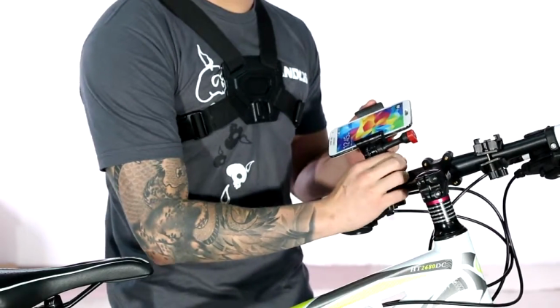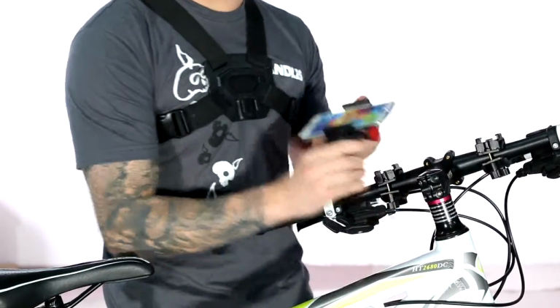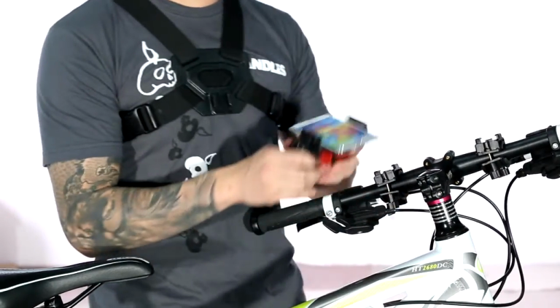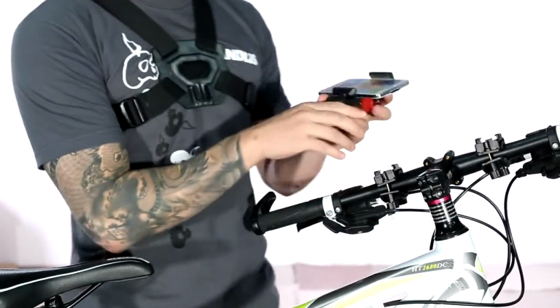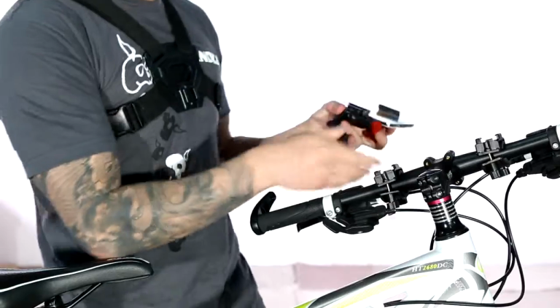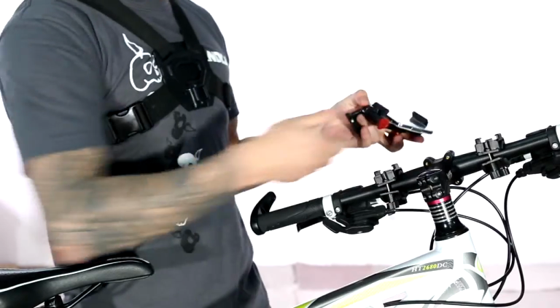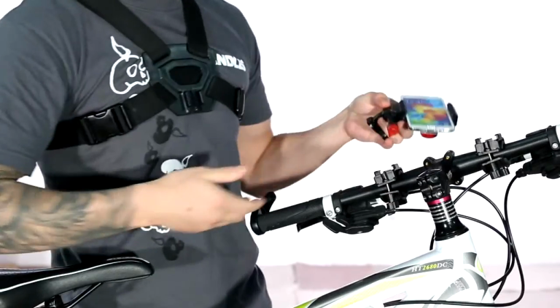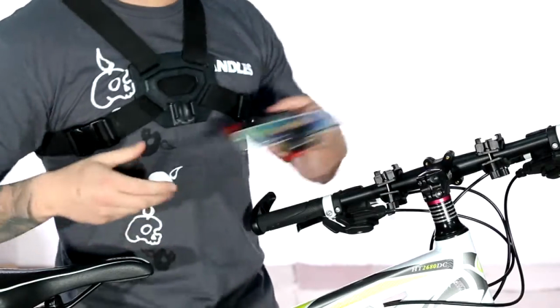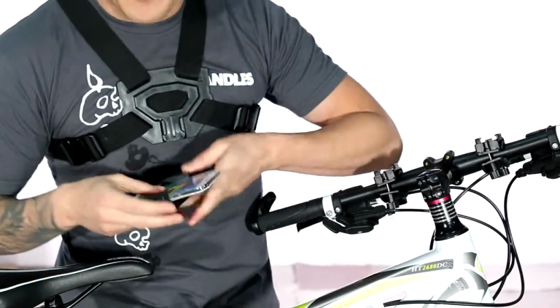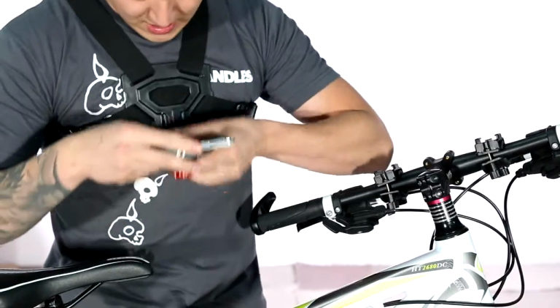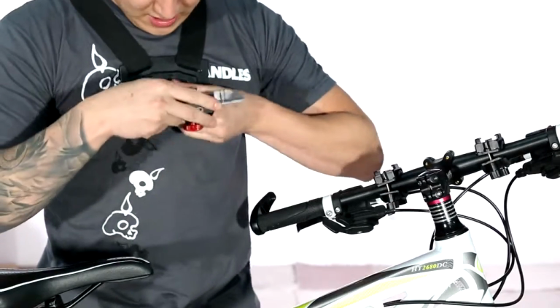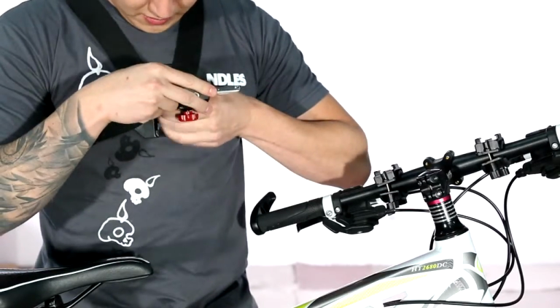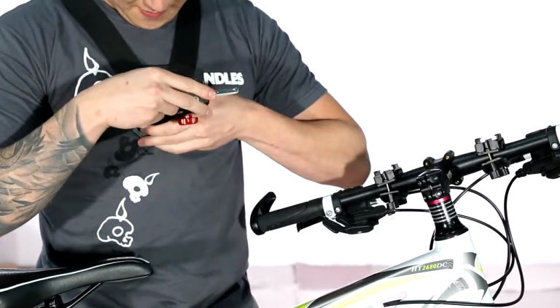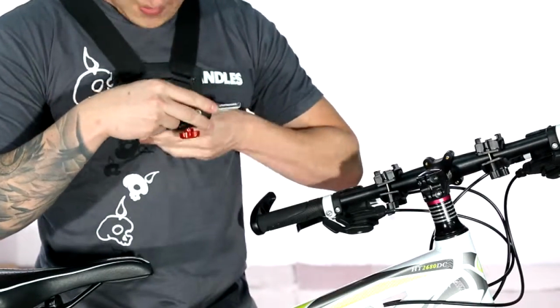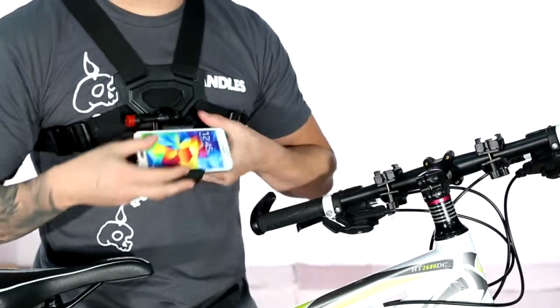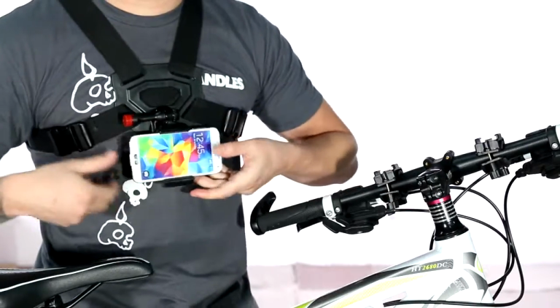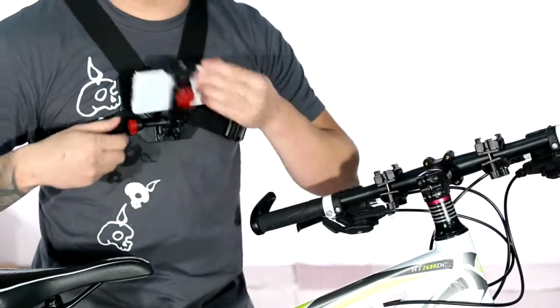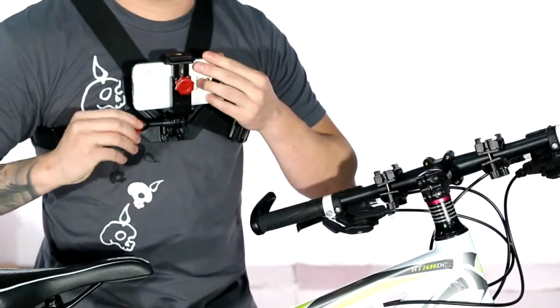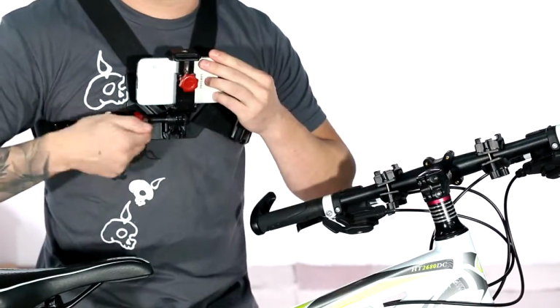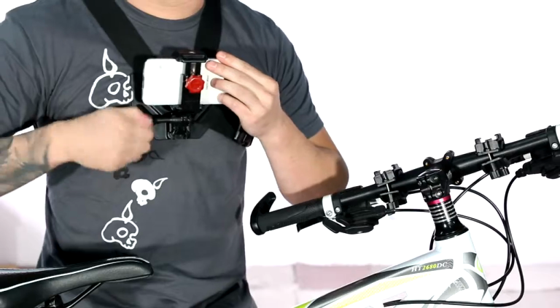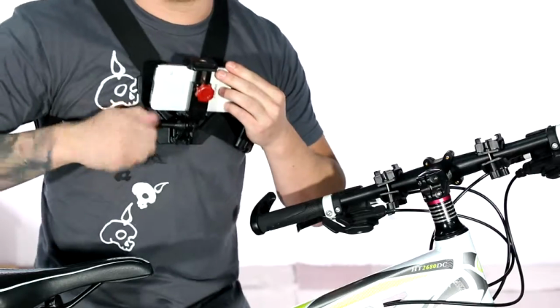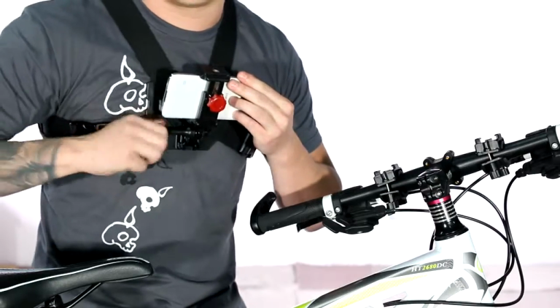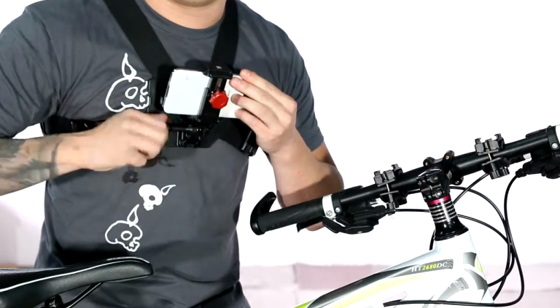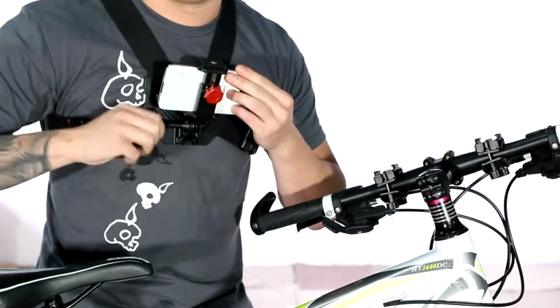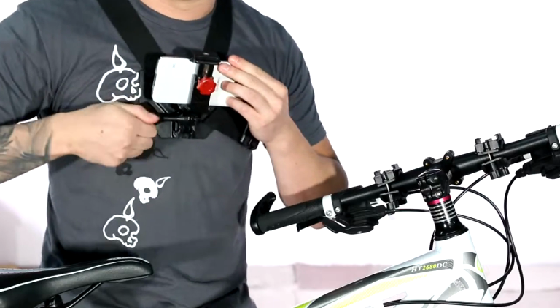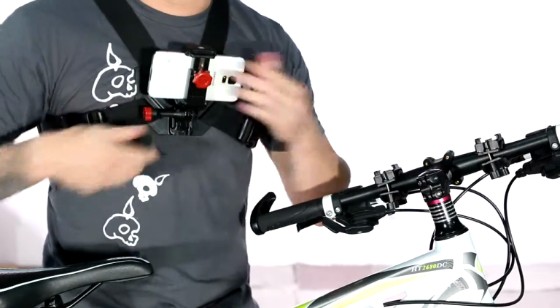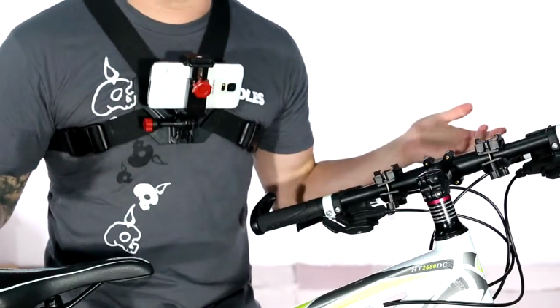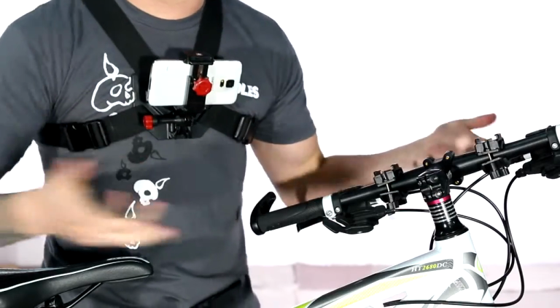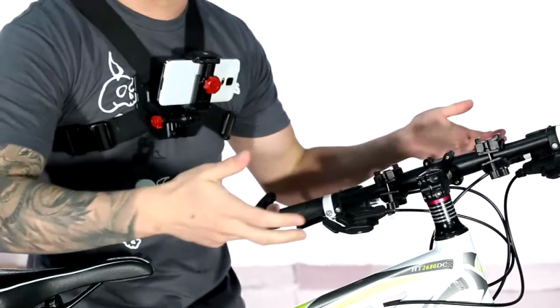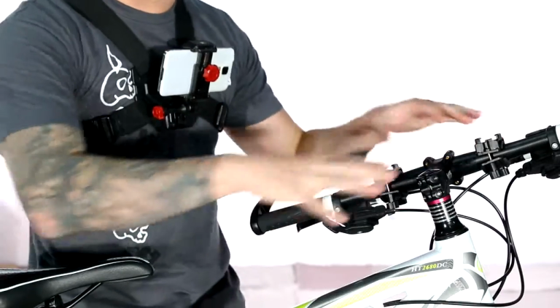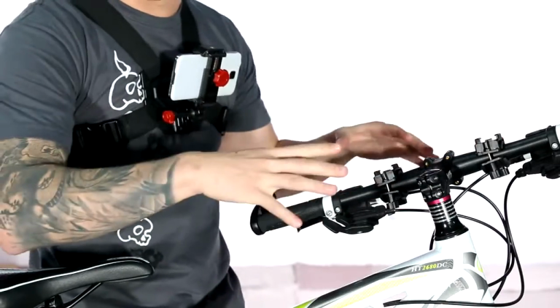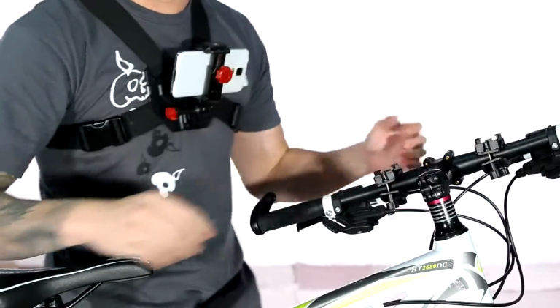To make it even more simple, all you do is unclip it from the bike mount and then slap it right into the chest mount. You can flop it up, tighten it down, and now you're ready to take some more action video from a different angle.